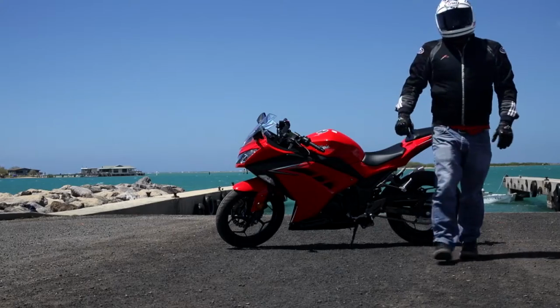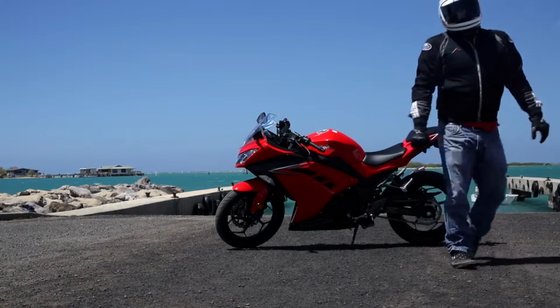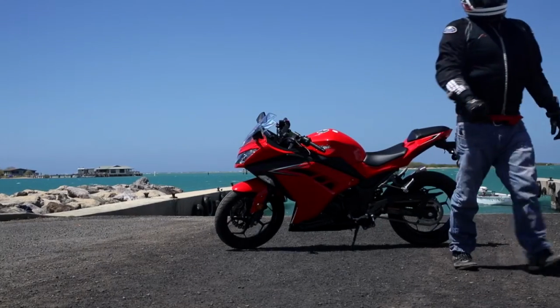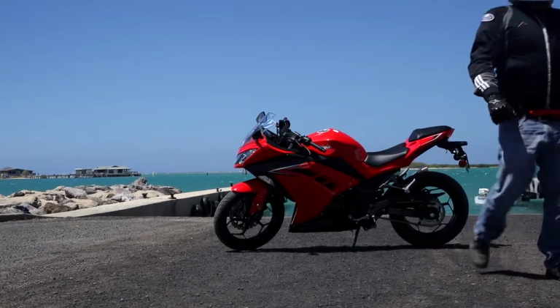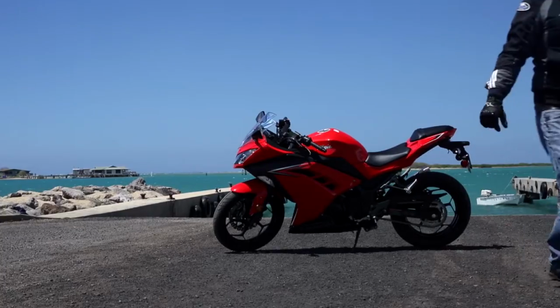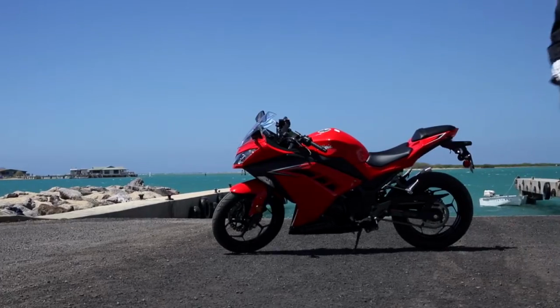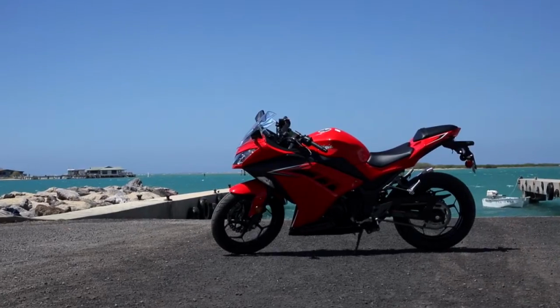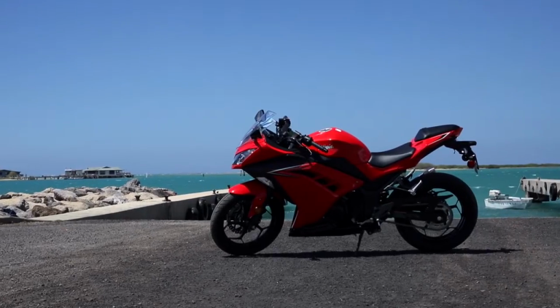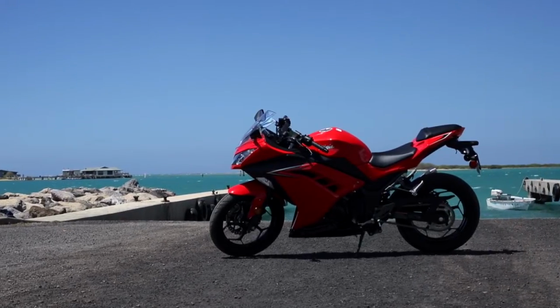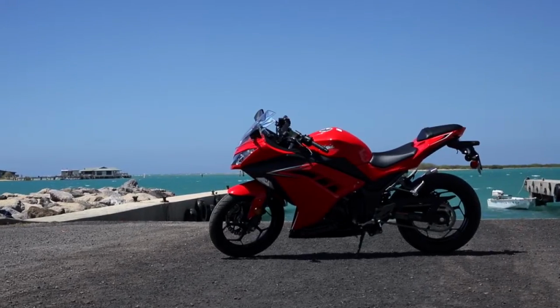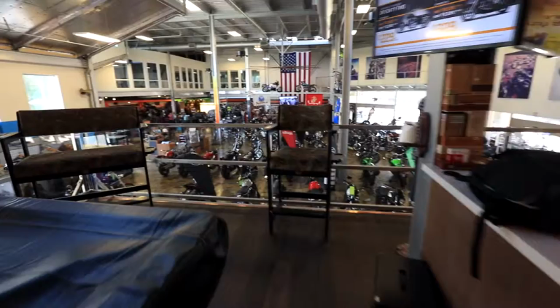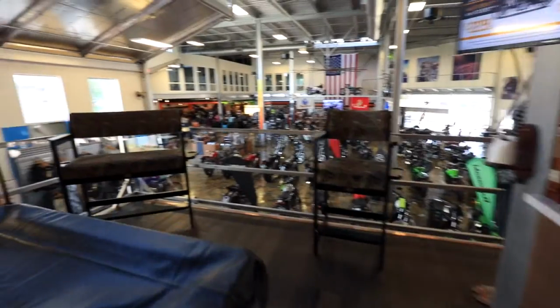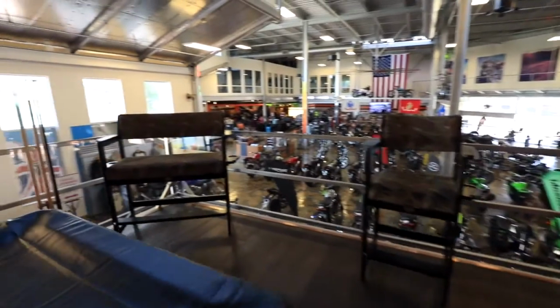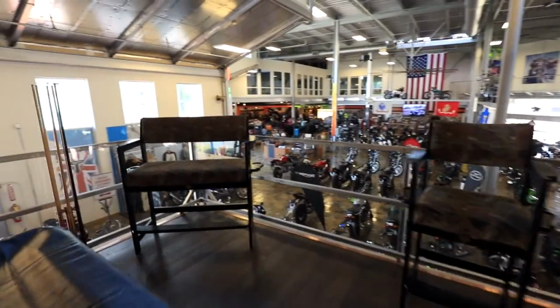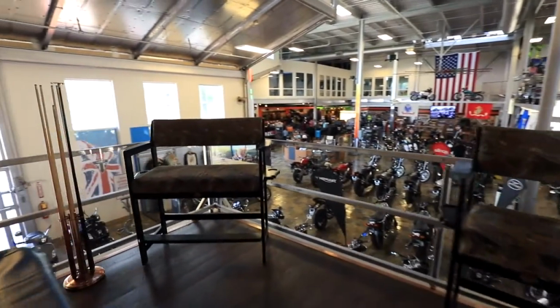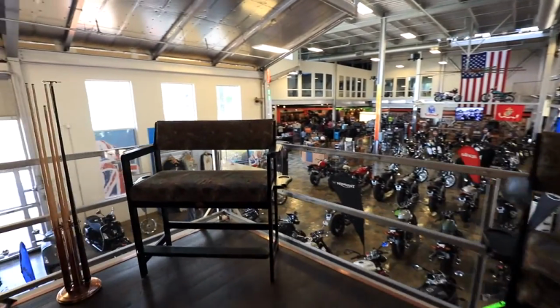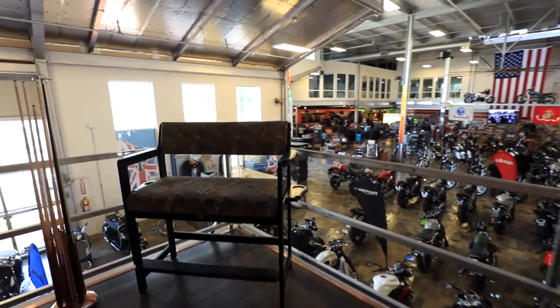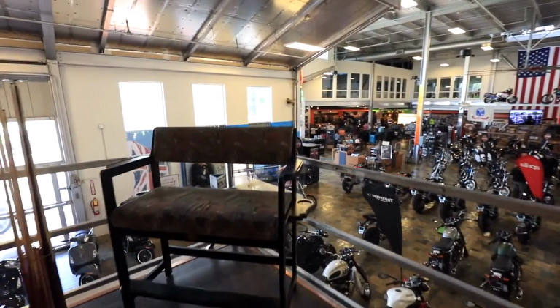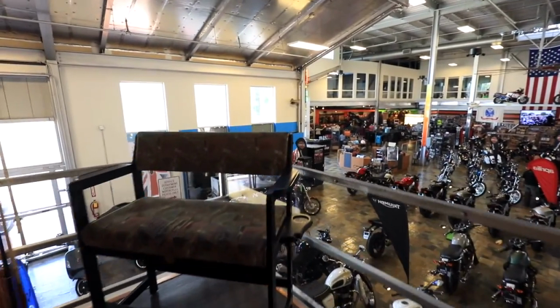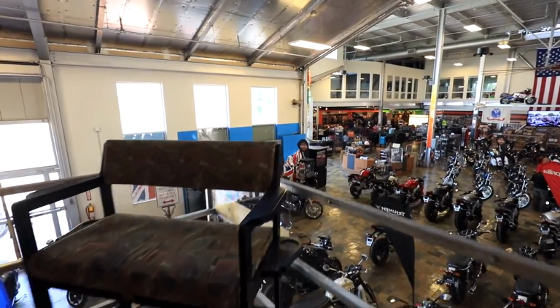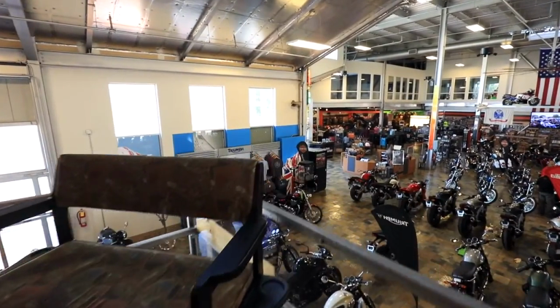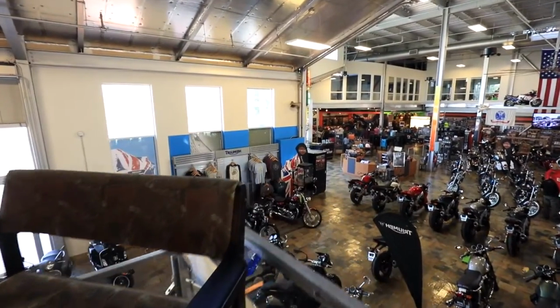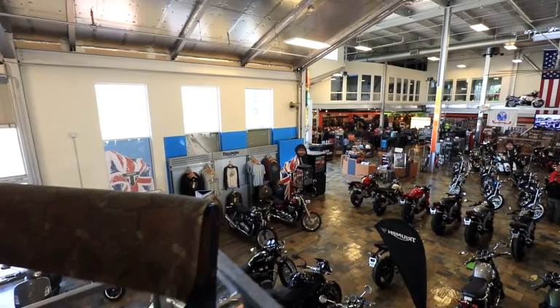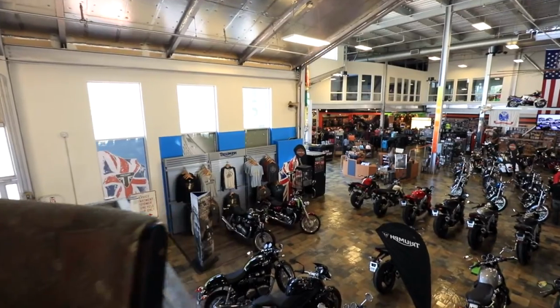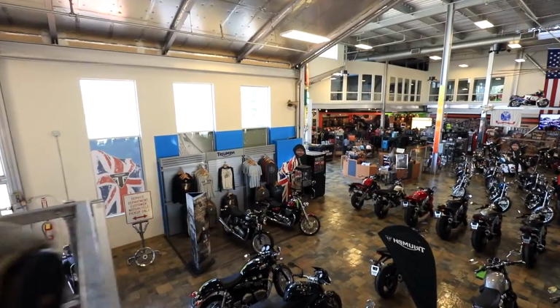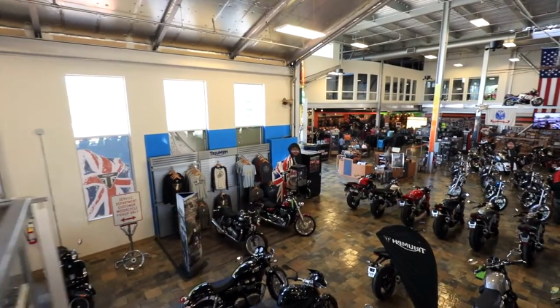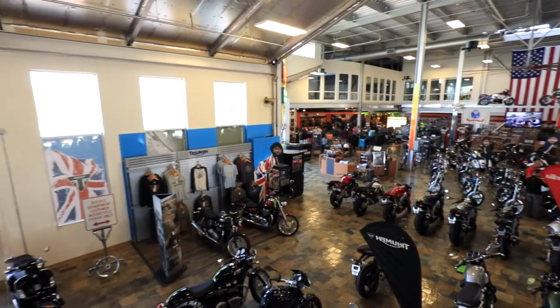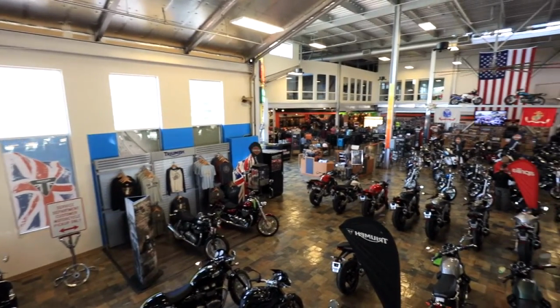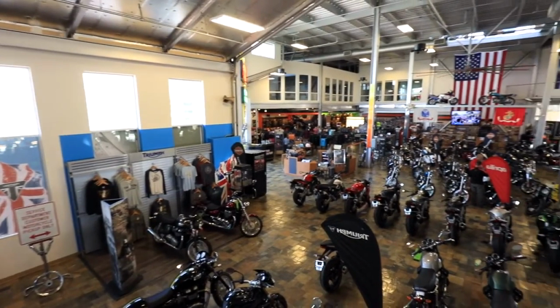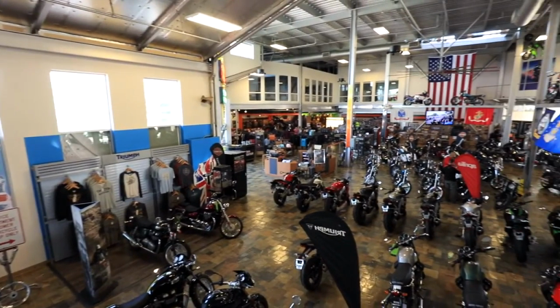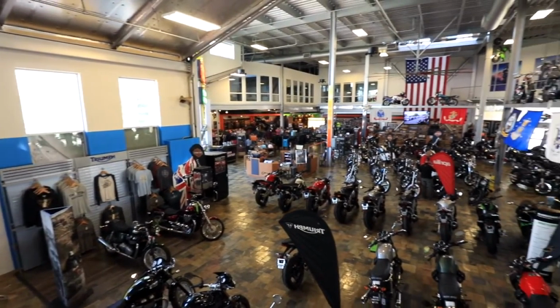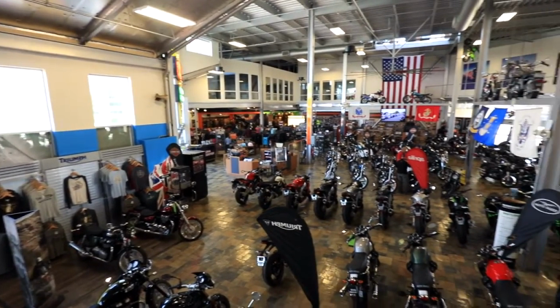Again, my name is Rich. Thanks for checking out the Ninja 300. Come on down, take one for a test ride, or check out our full inventory on cyclecityhawaii.com.